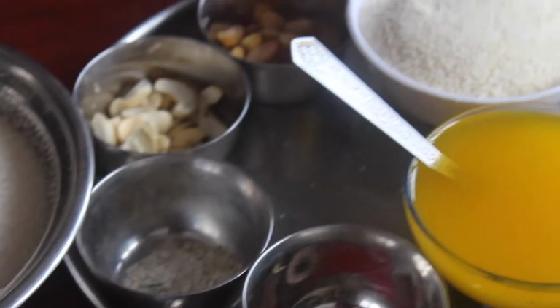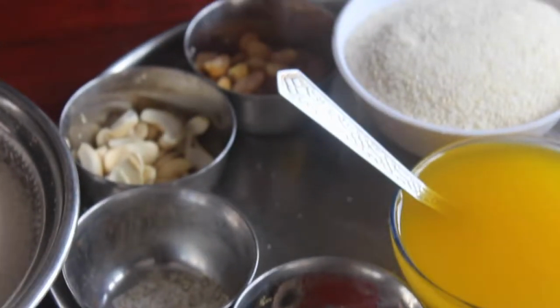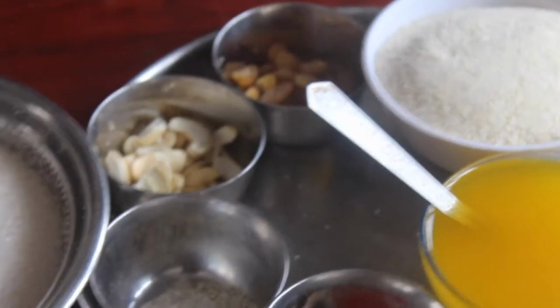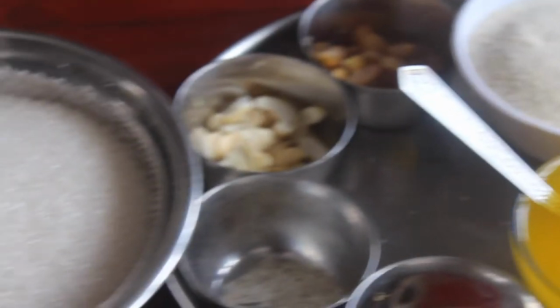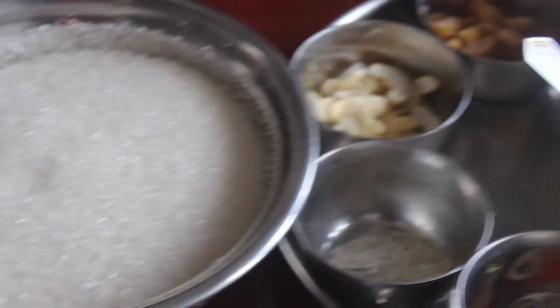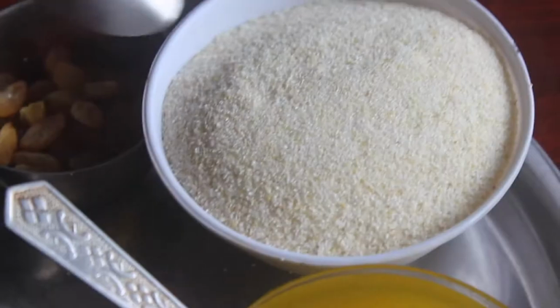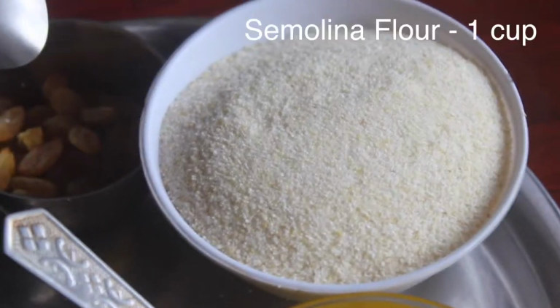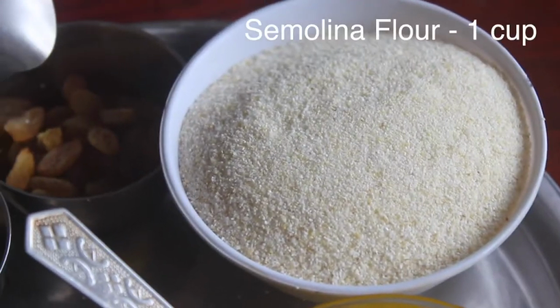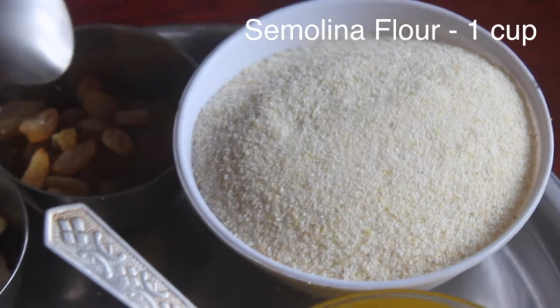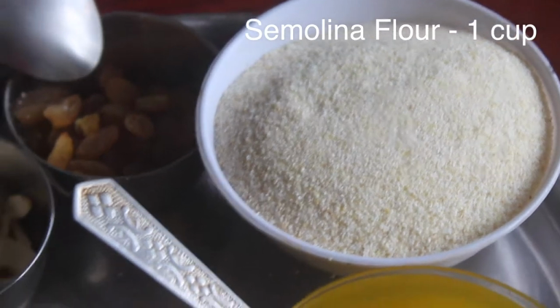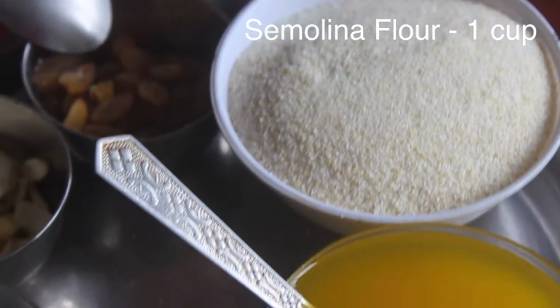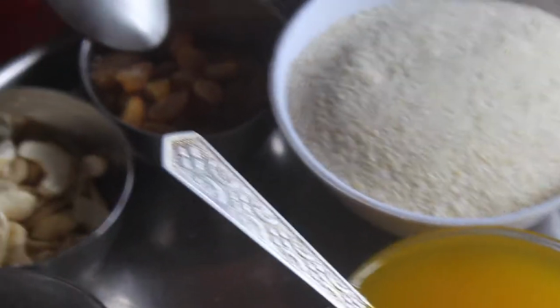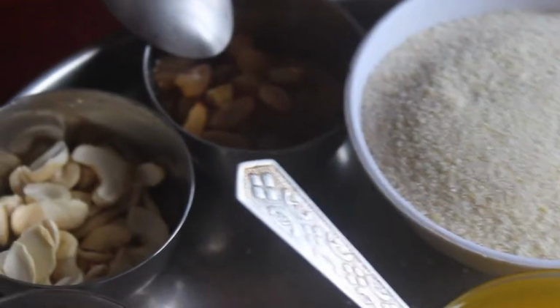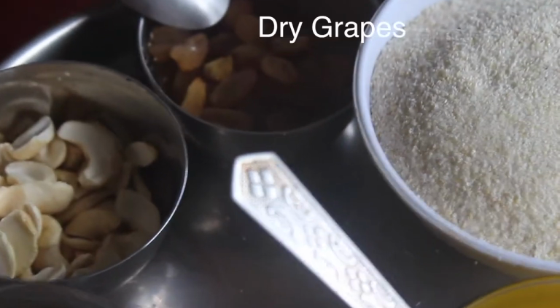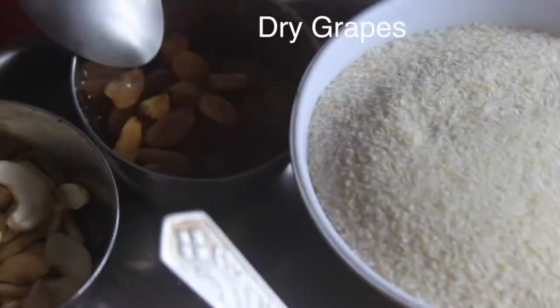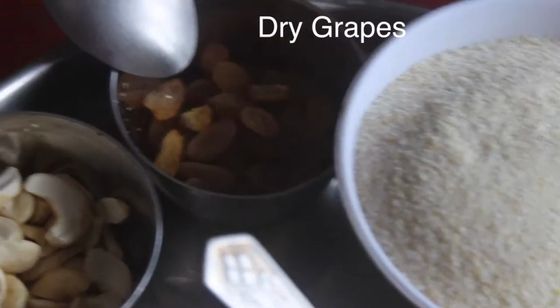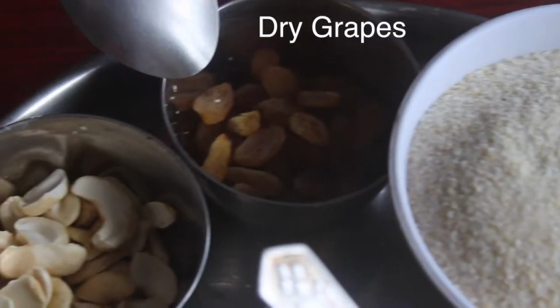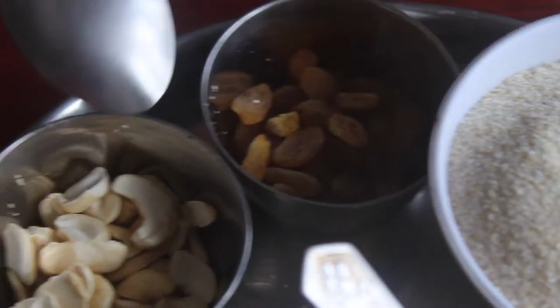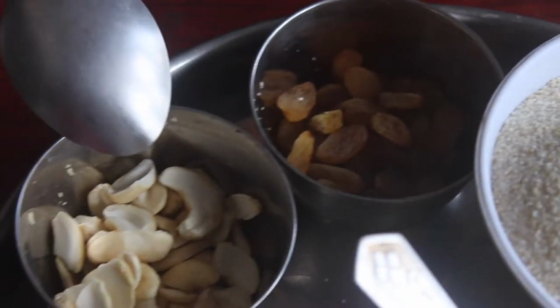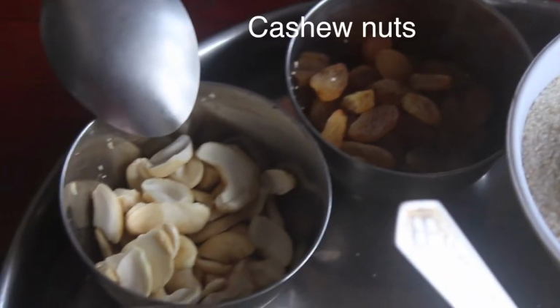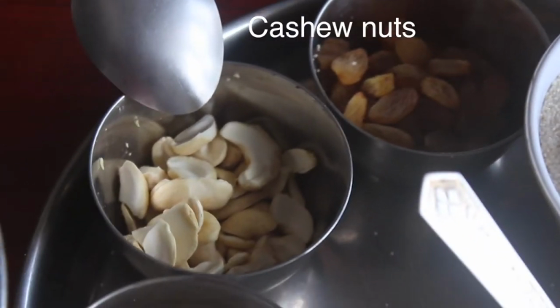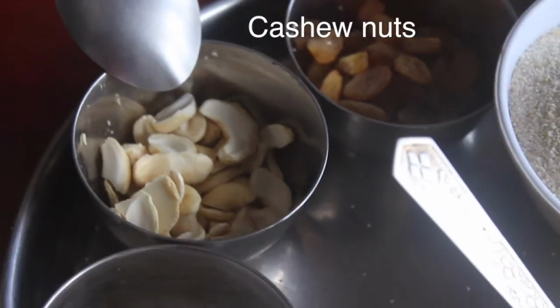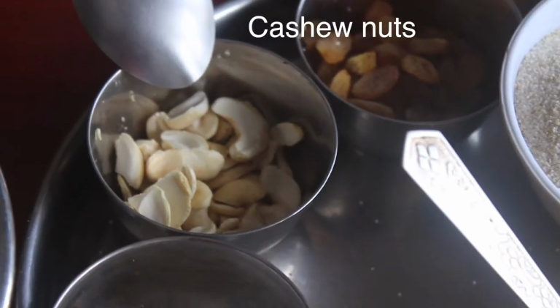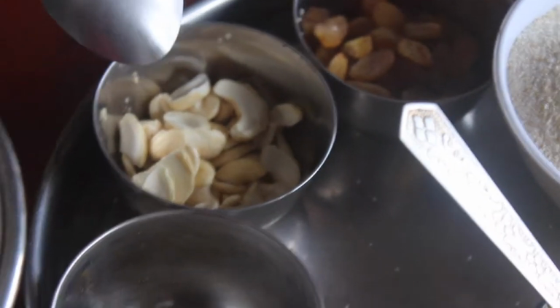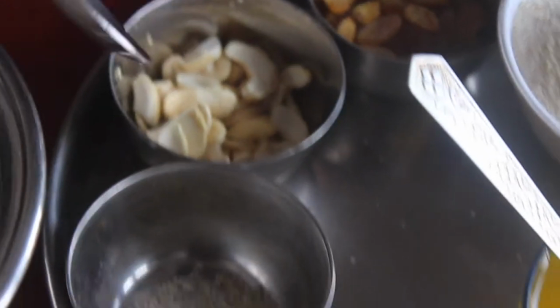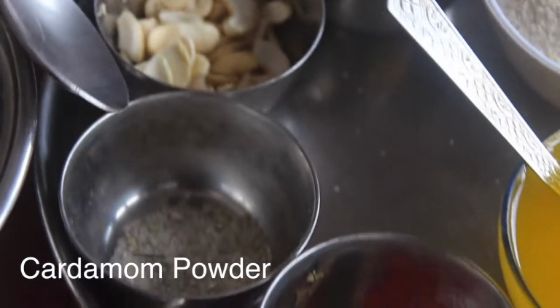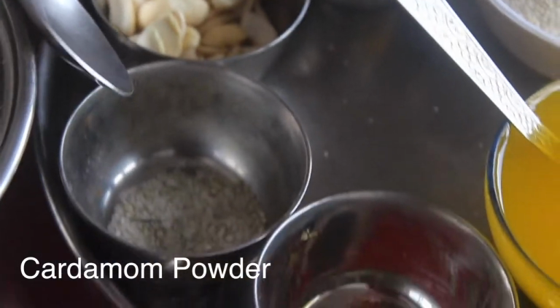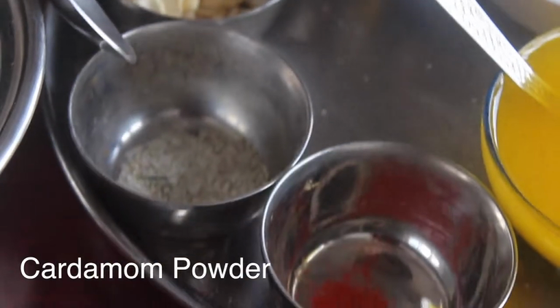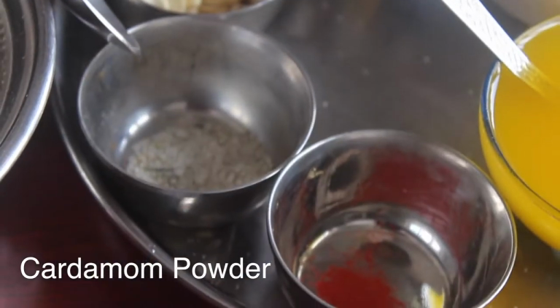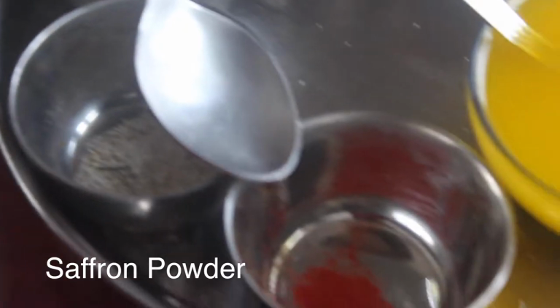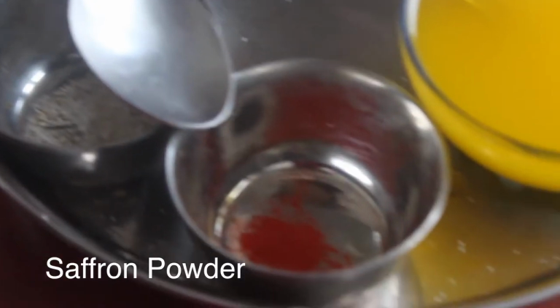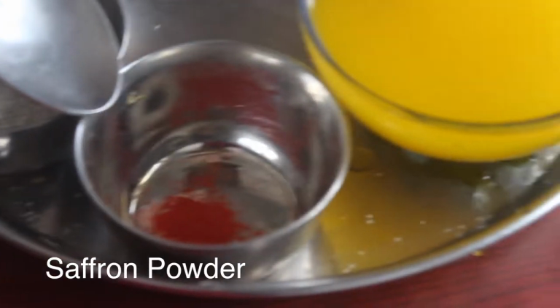I will add a cup of rava, dry grapes, and cashew nuts. Add a cup of kesari powder.